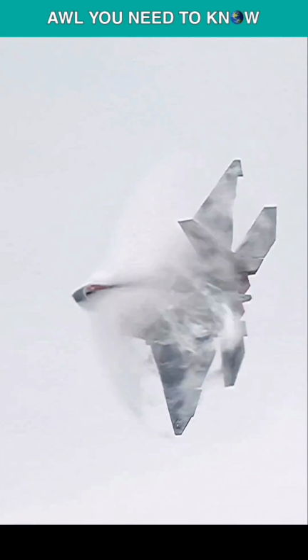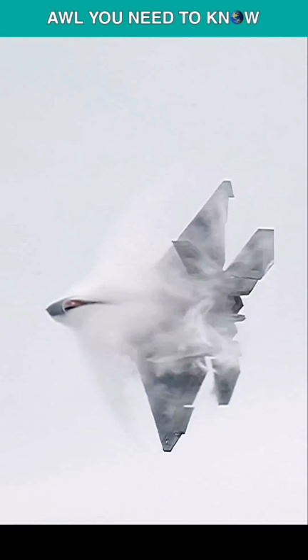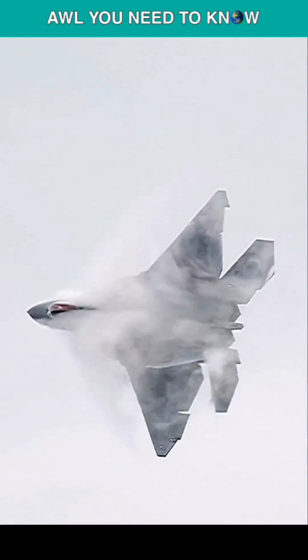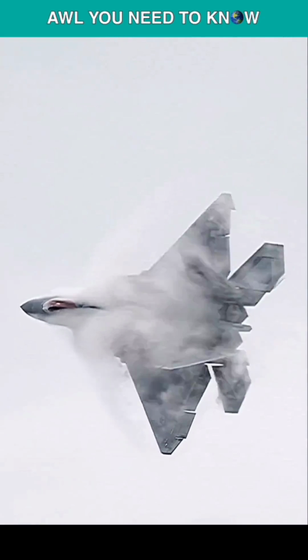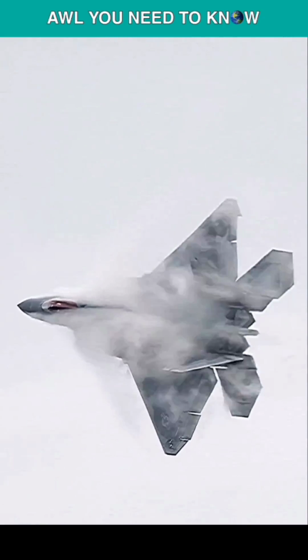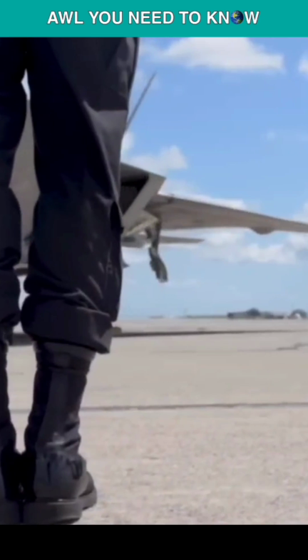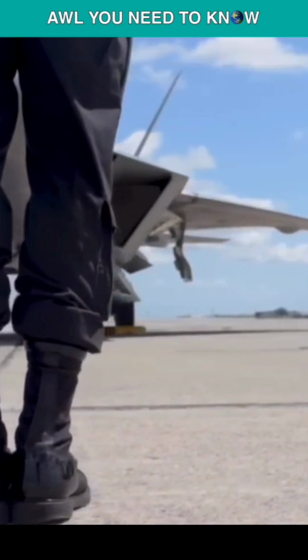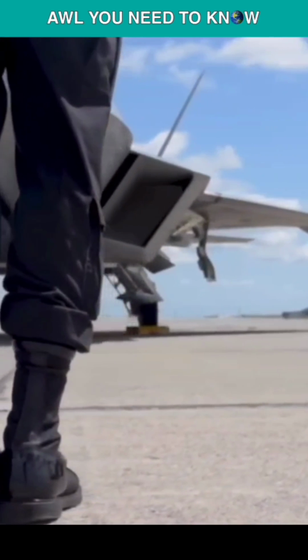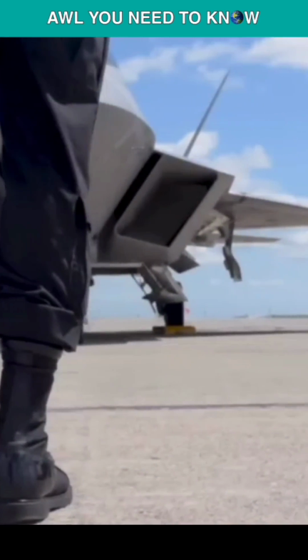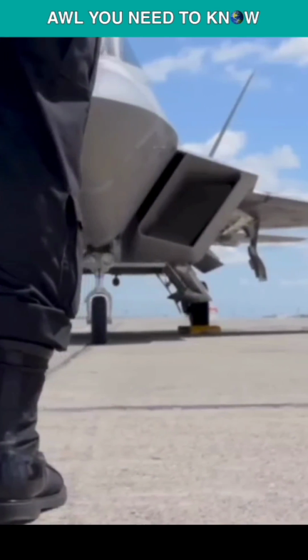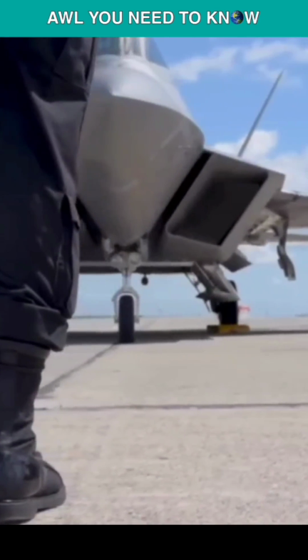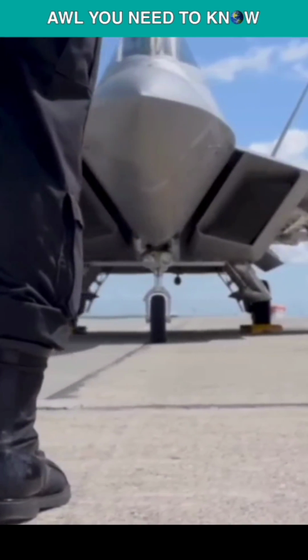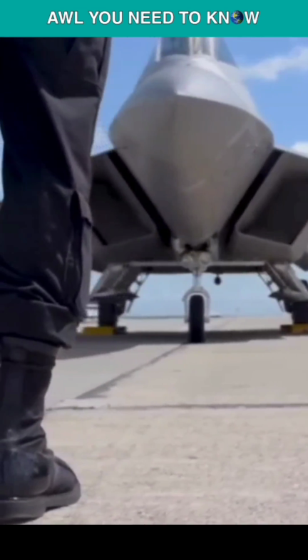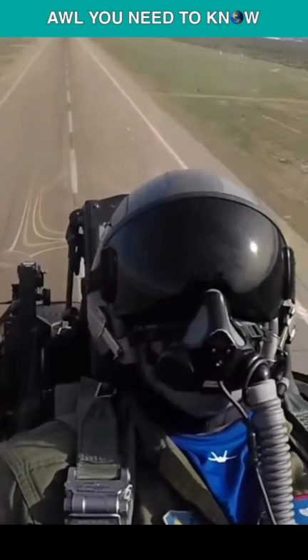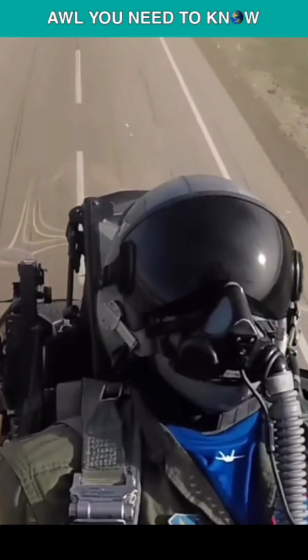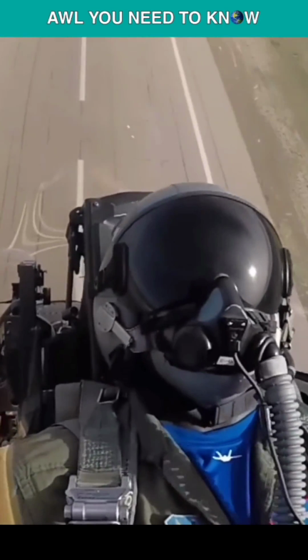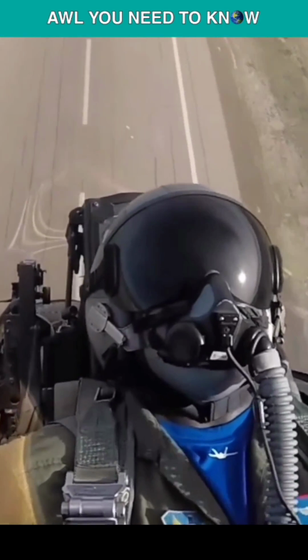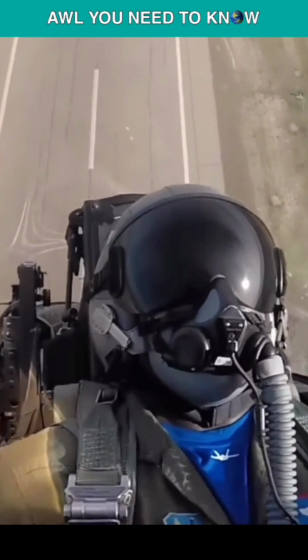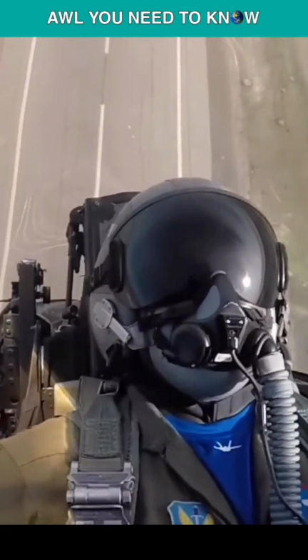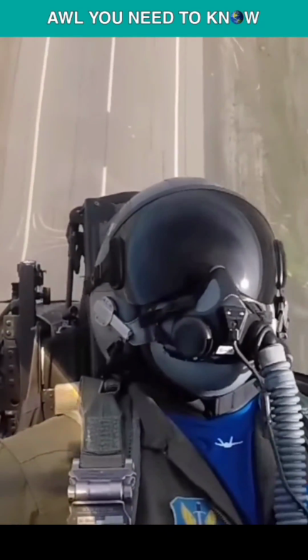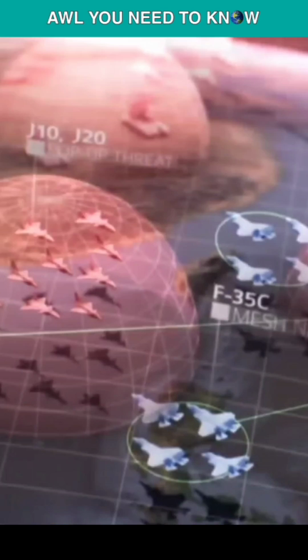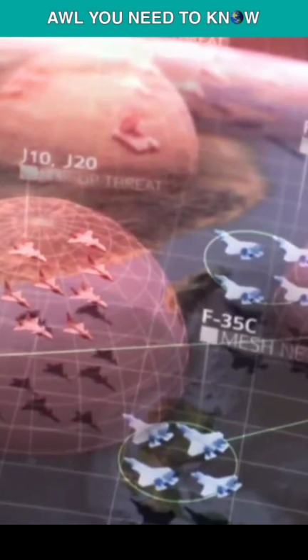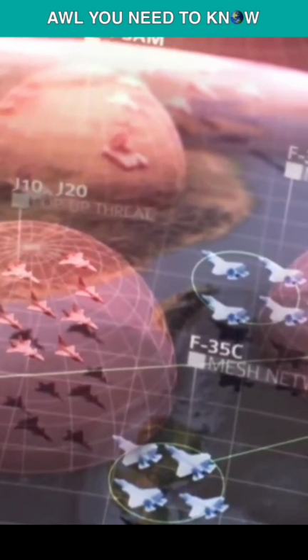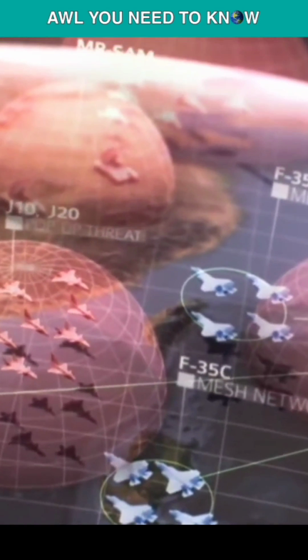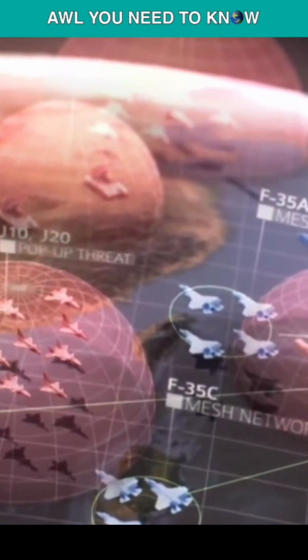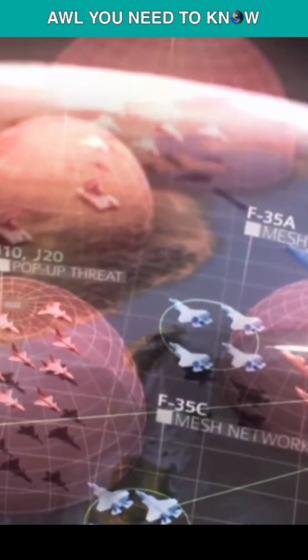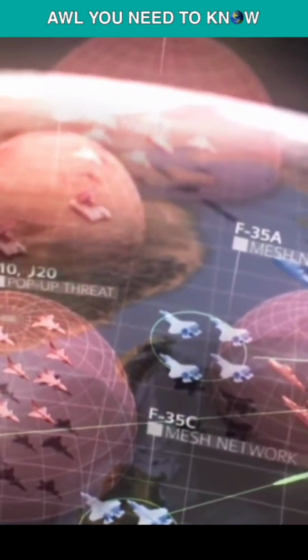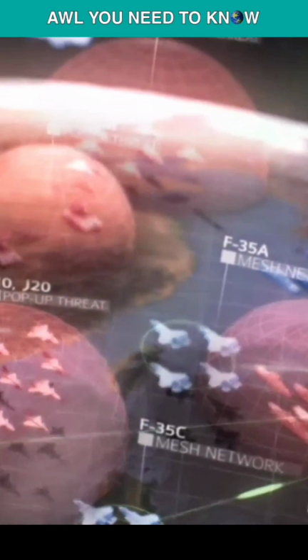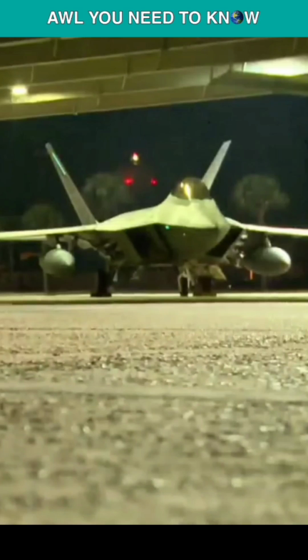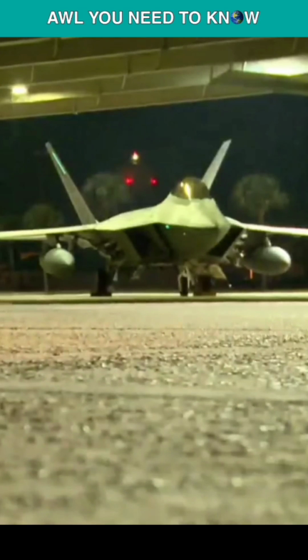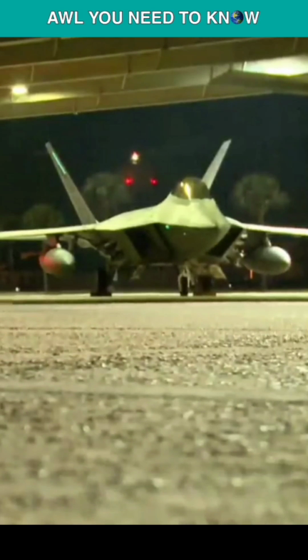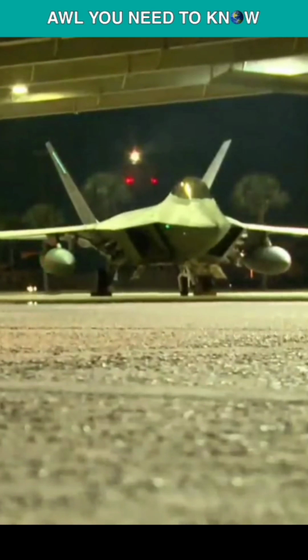Let's discuss integrated communications. In complicated combat circumstances, the F-22's ability to communicate and share data with other aircraft and ground-based equipment in a seamless manner adds to the aircraft's higher efficiency.